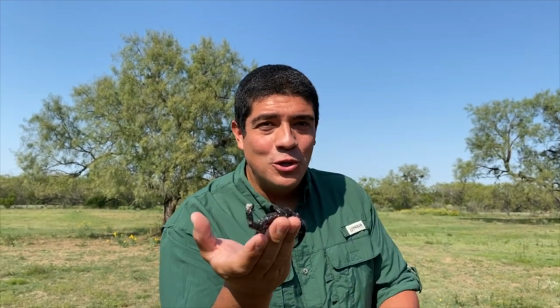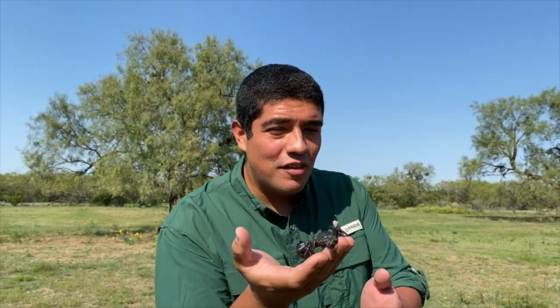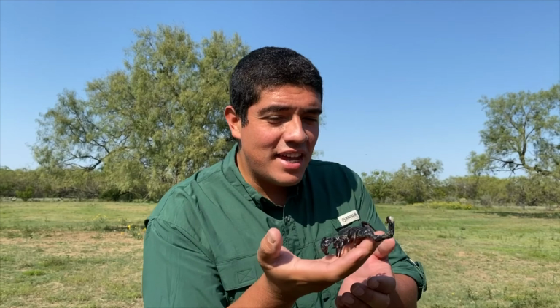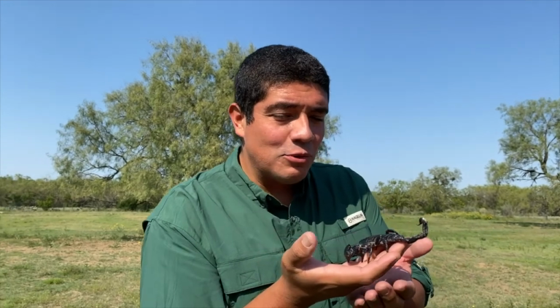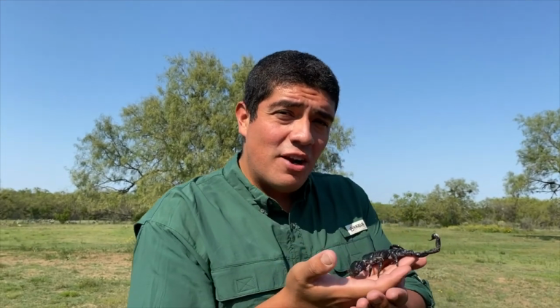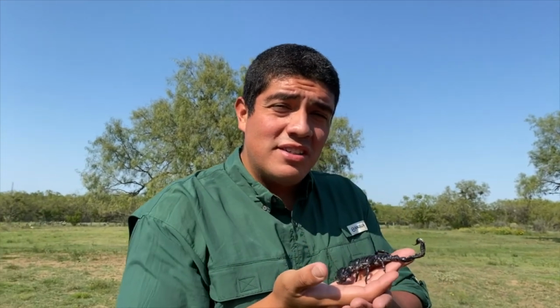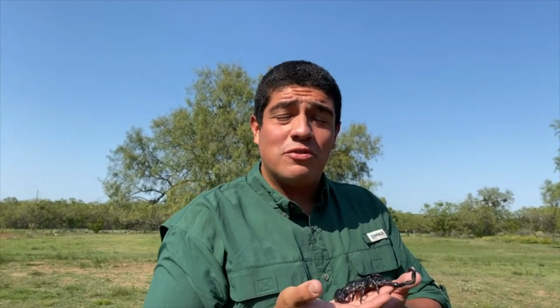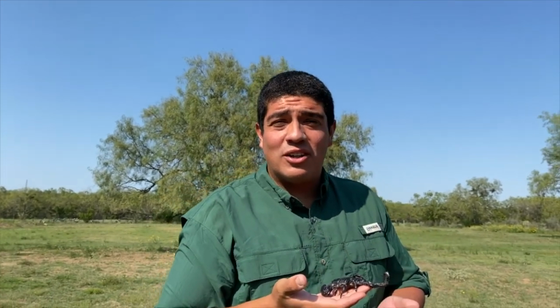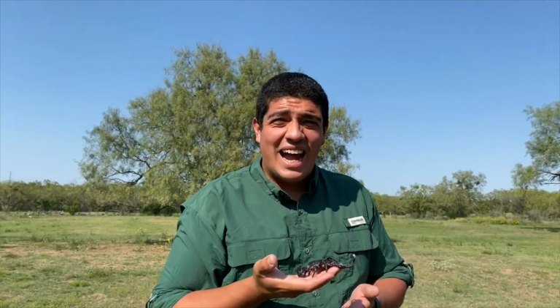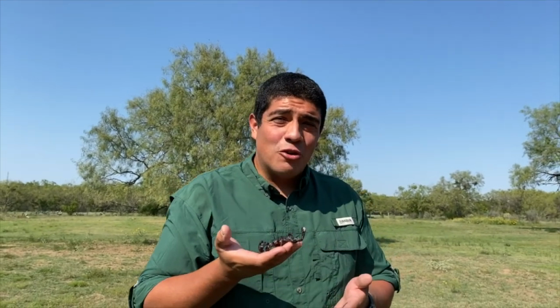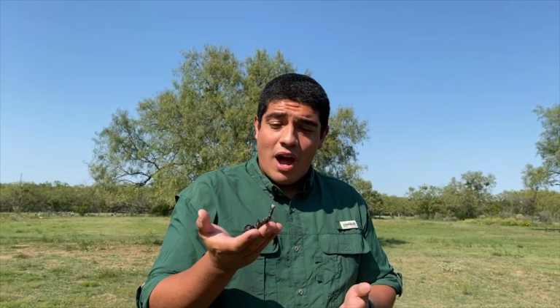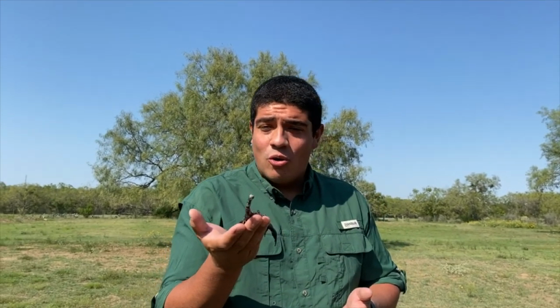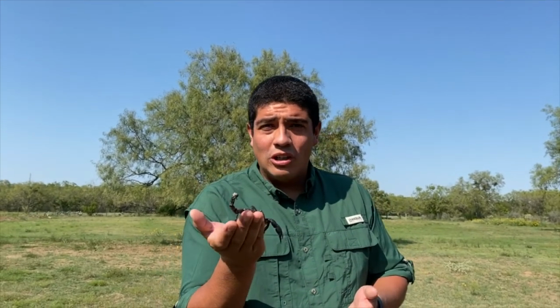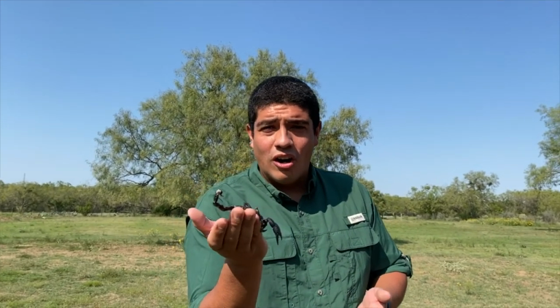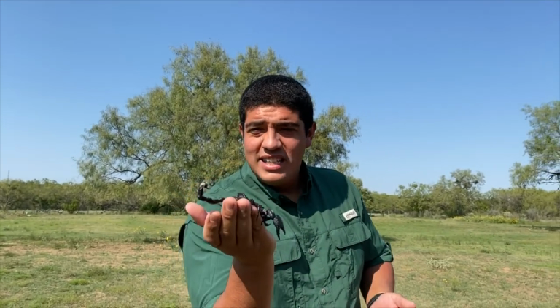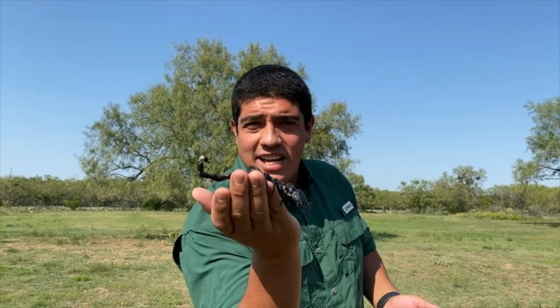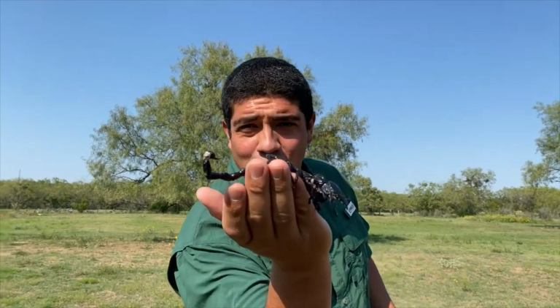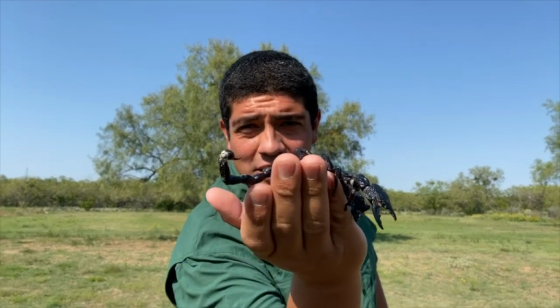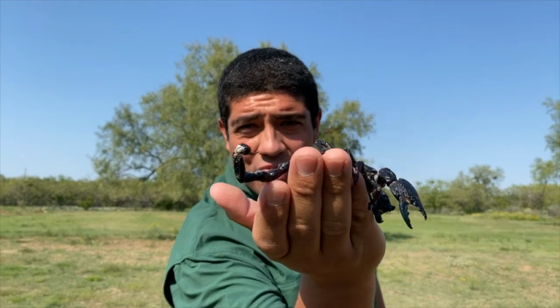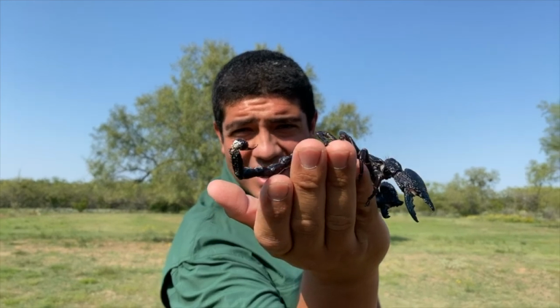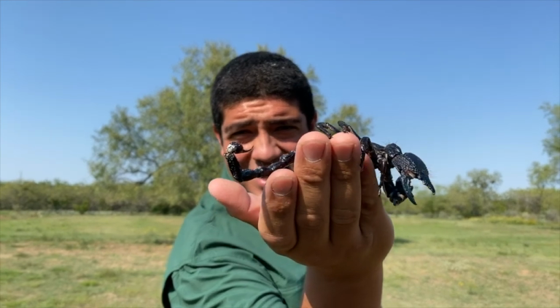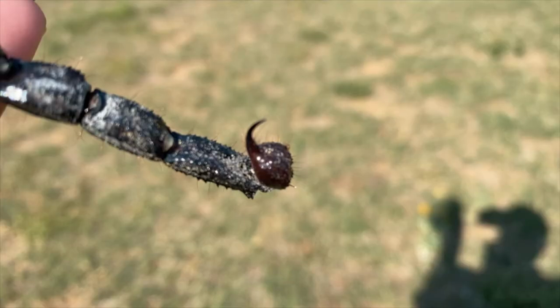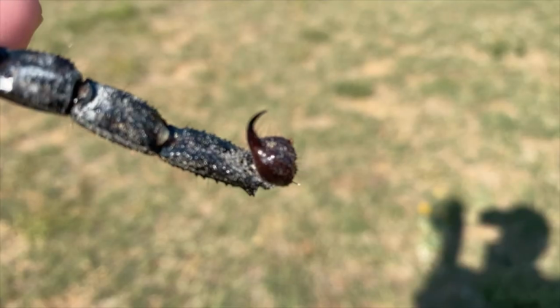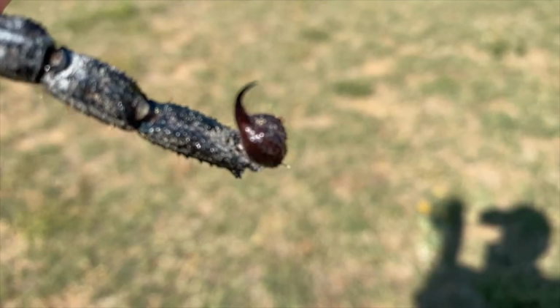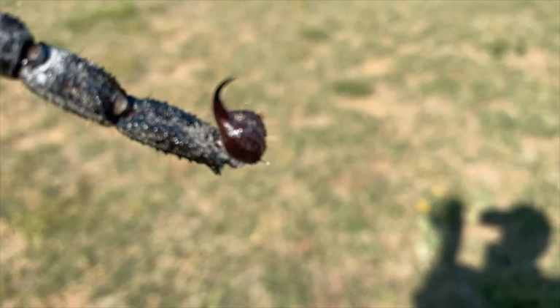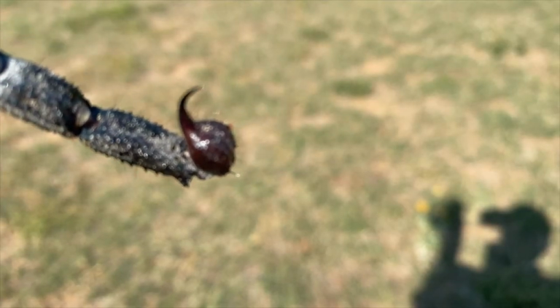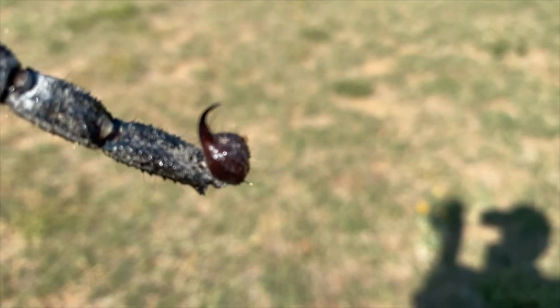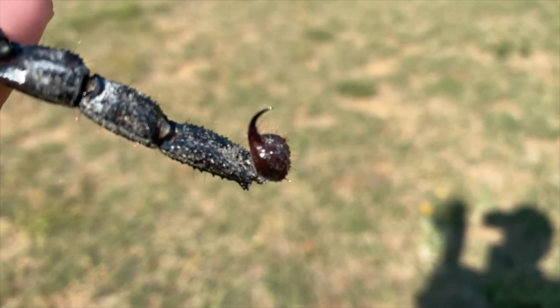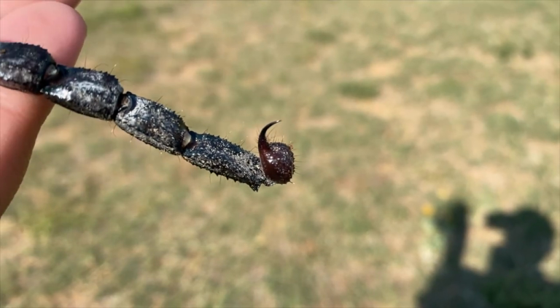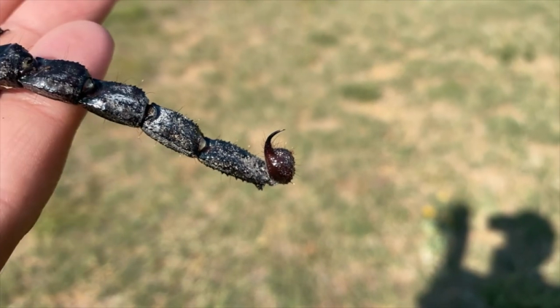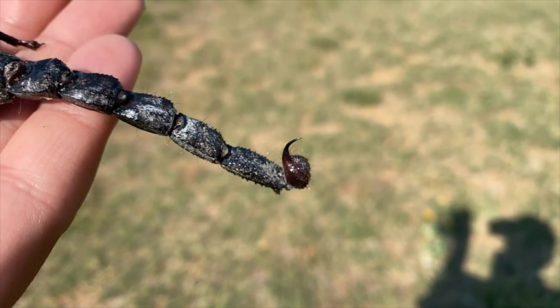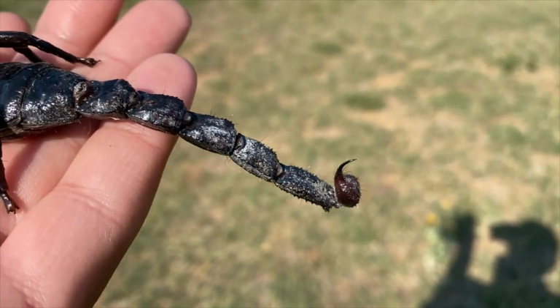You can find these animals in the deserts of Africa, hiding under a rock or a log. Take a look at that stinger, packed with venom to help immobilize their prey.